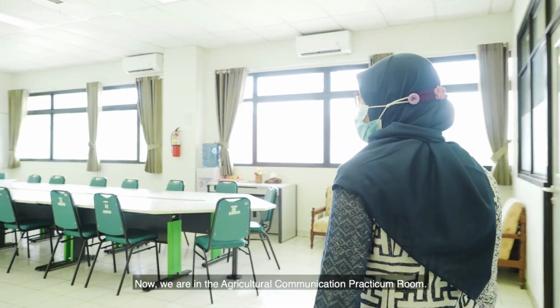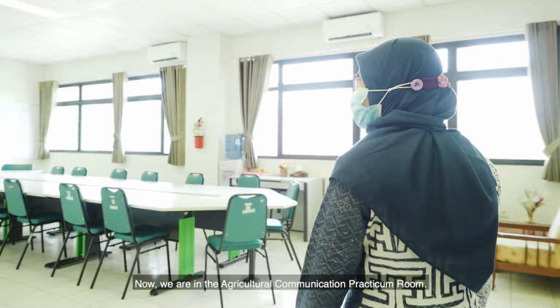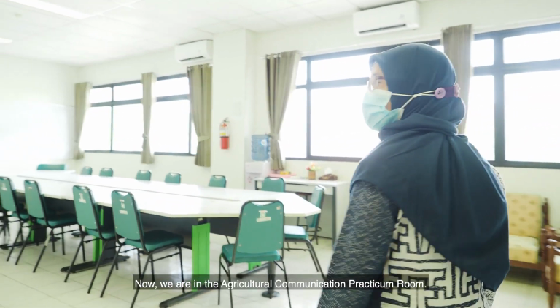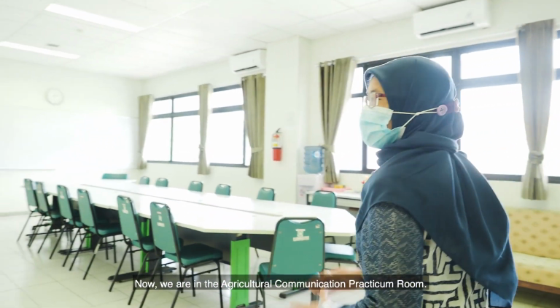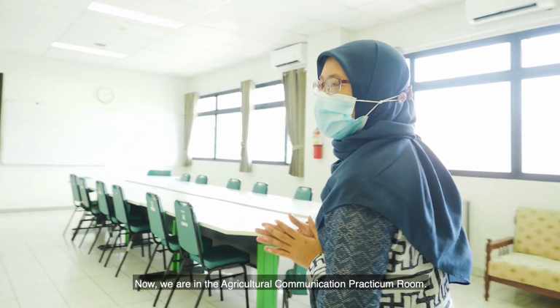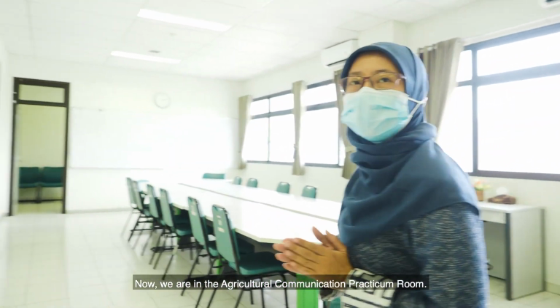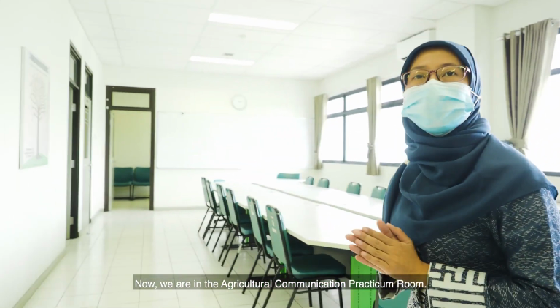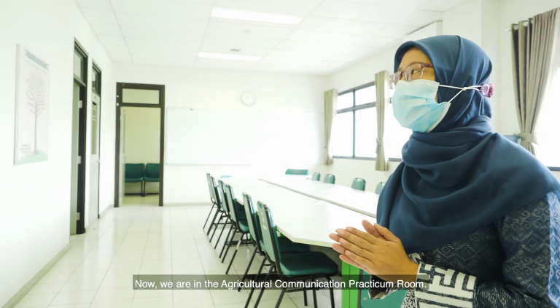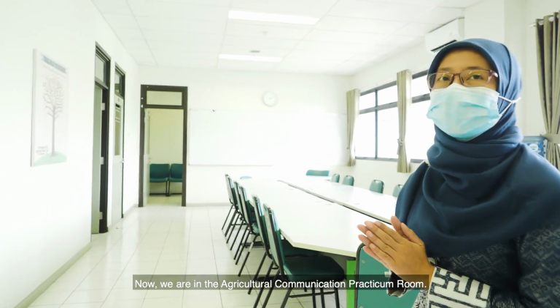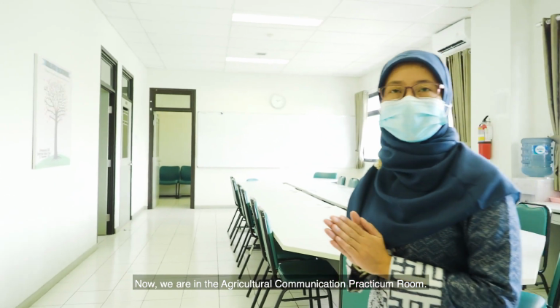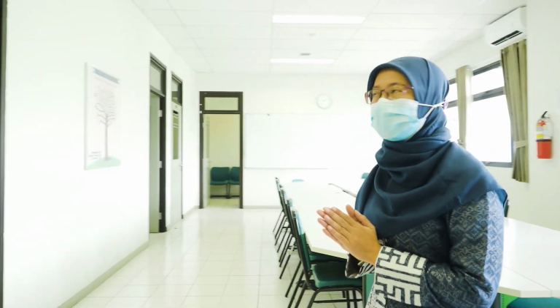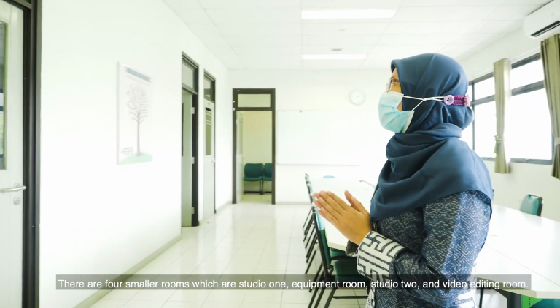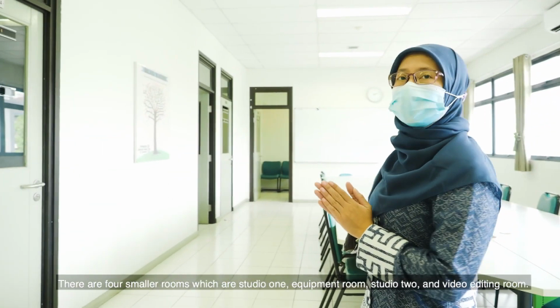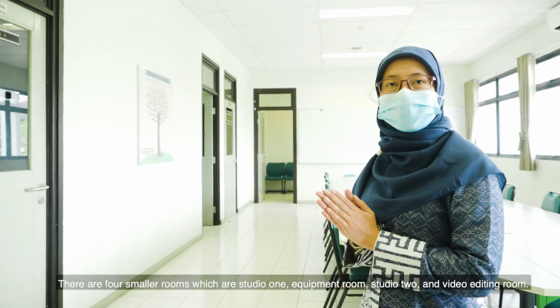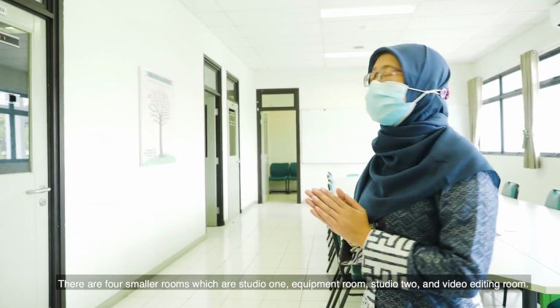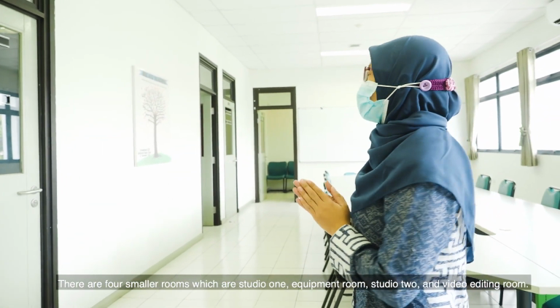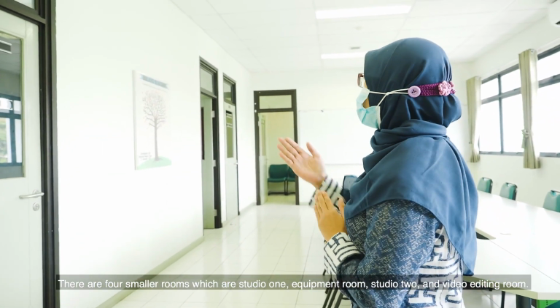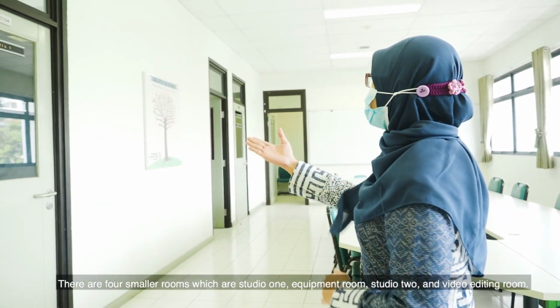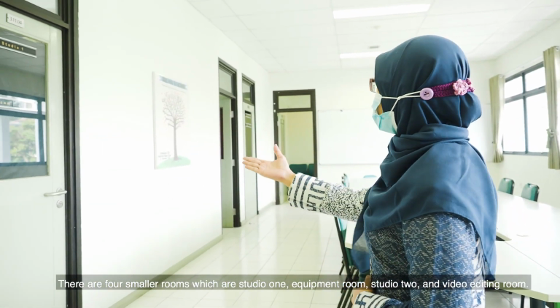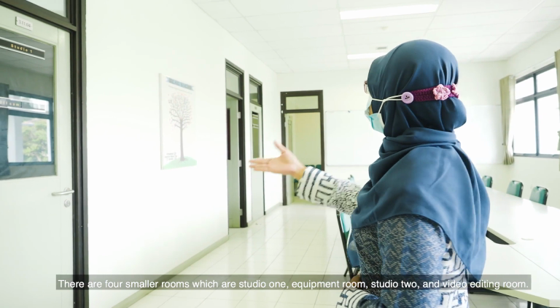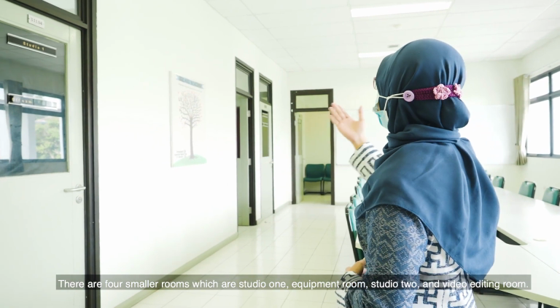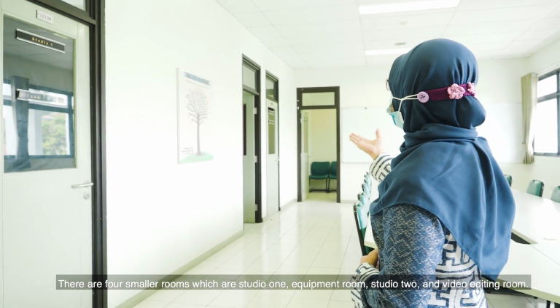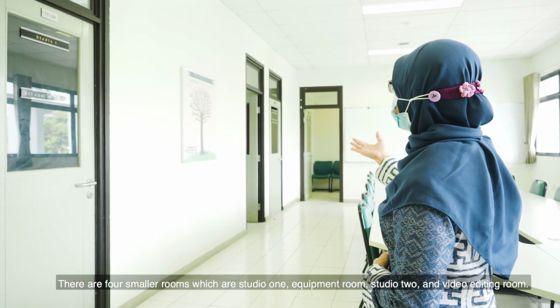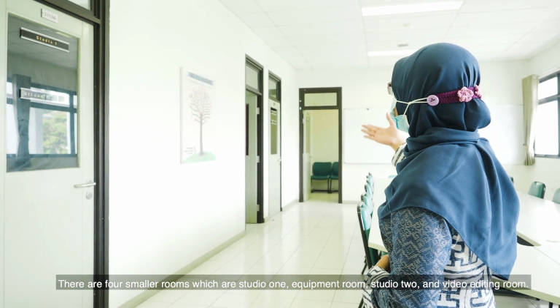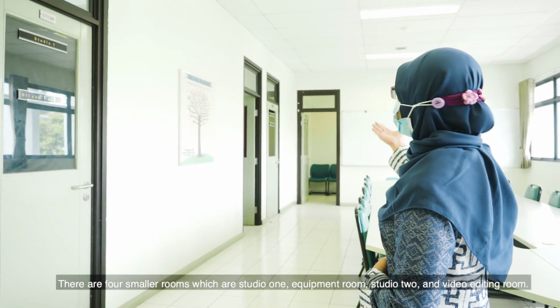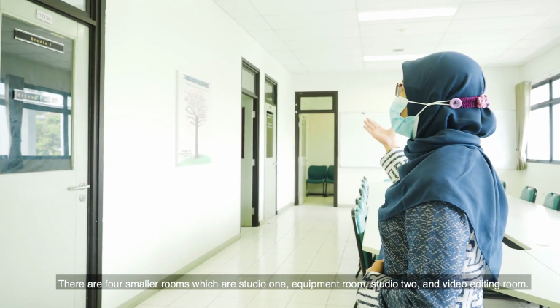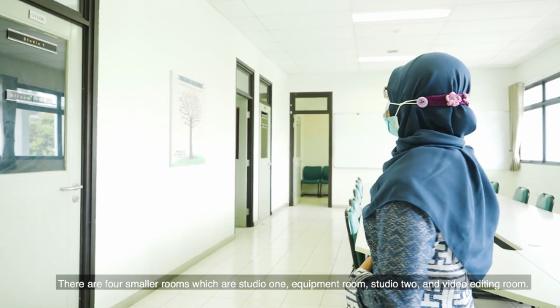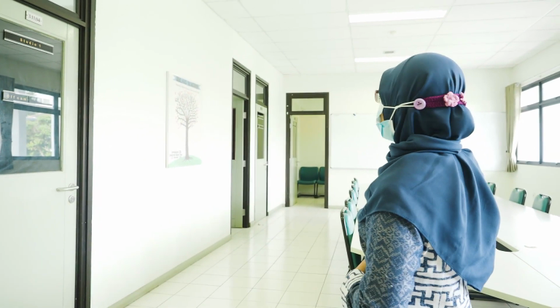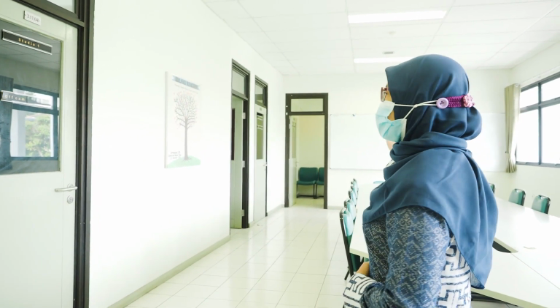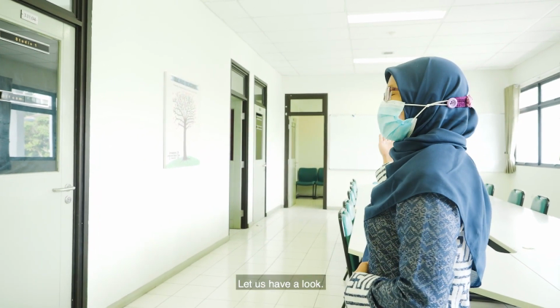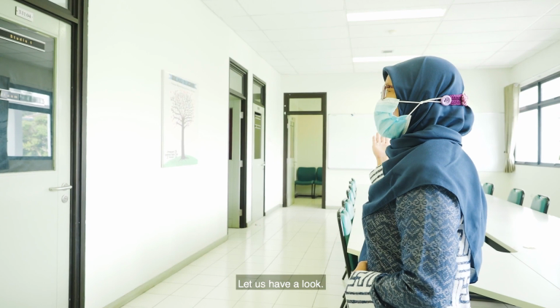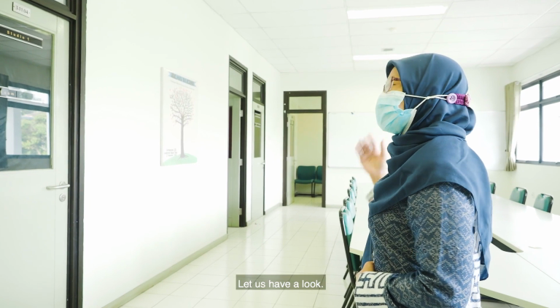Now we are in the Agricultural Communication Practicum Room. There are four smaller rooms: Studio One, Equipment Room, Studio Two, and Video Editing Room. Let us have a look.